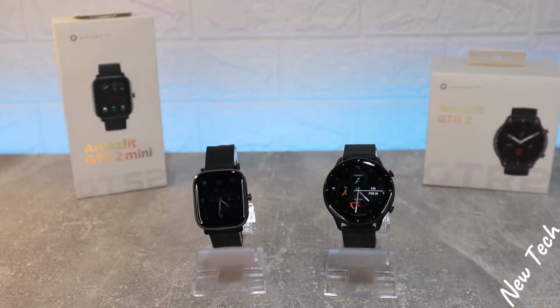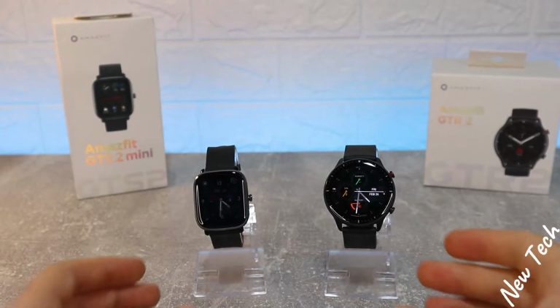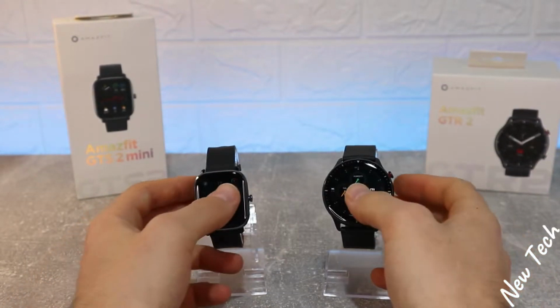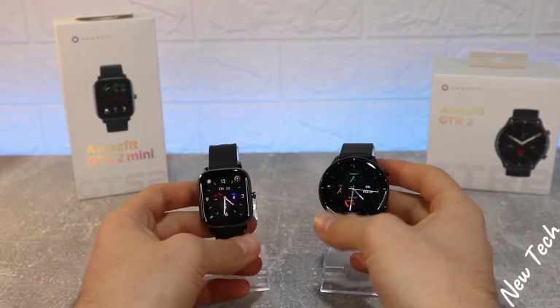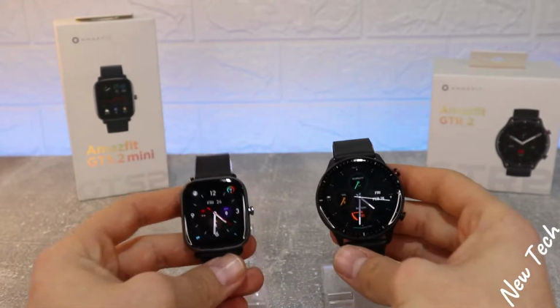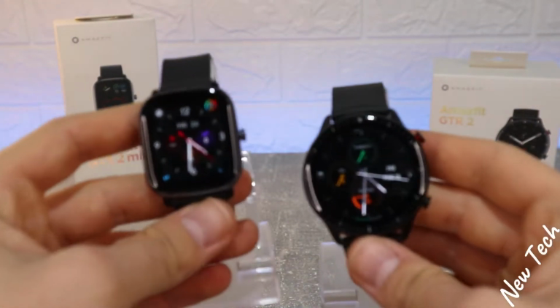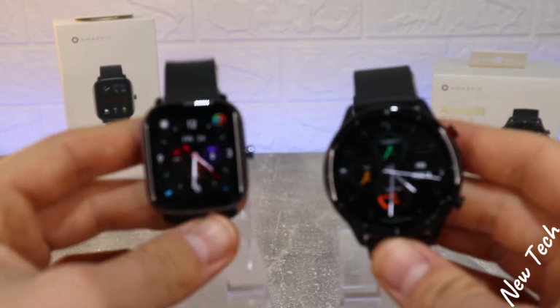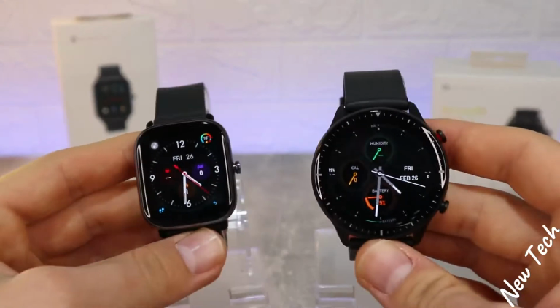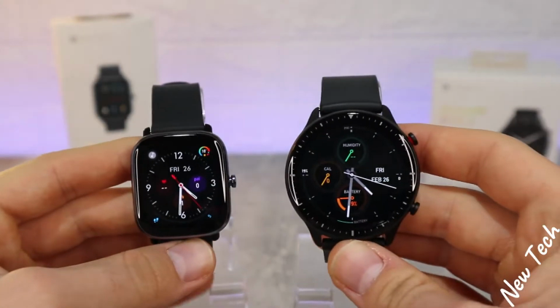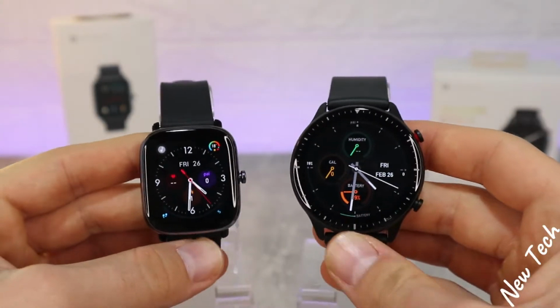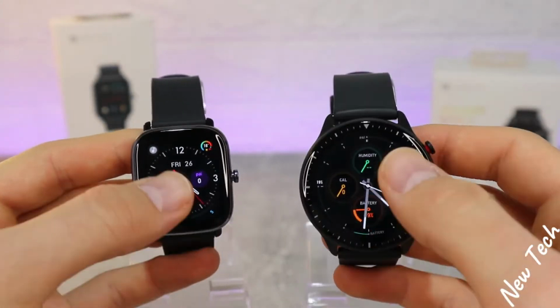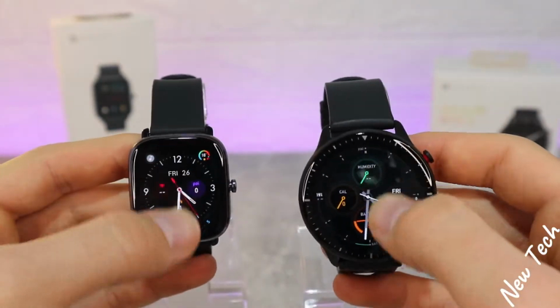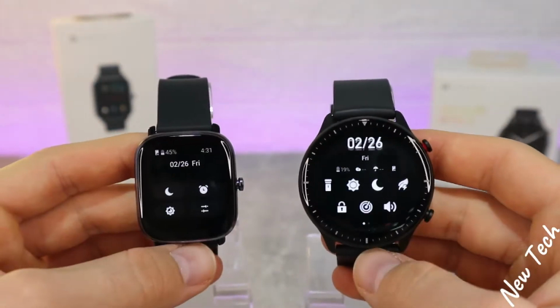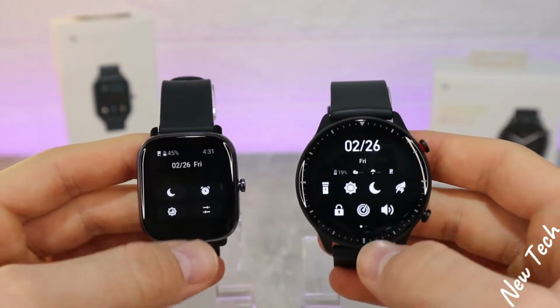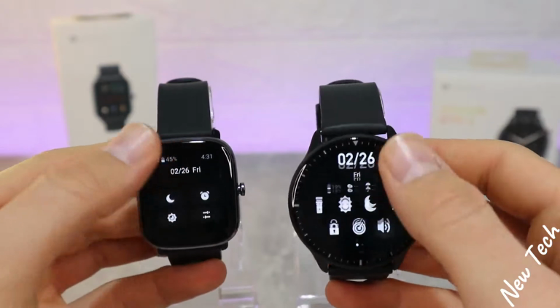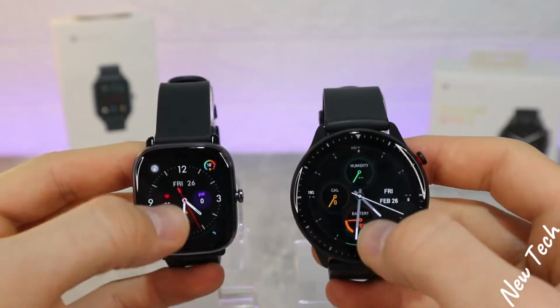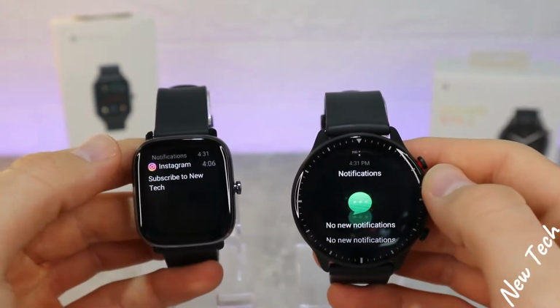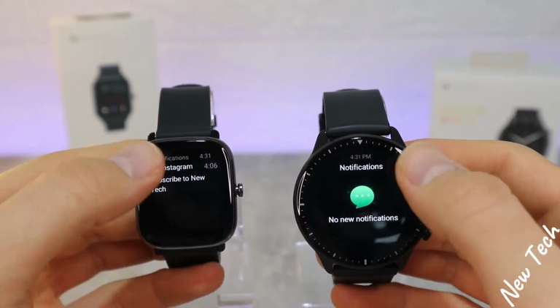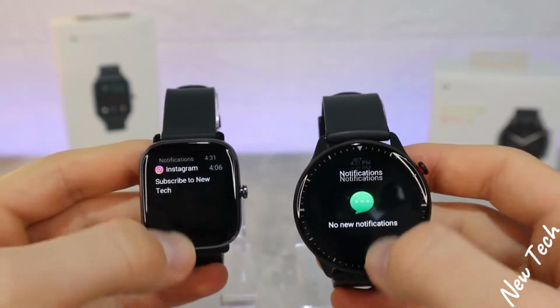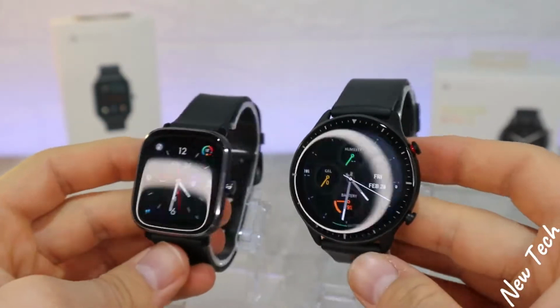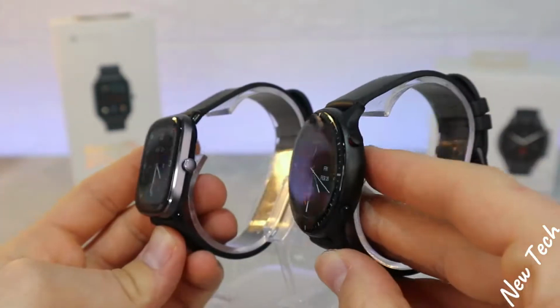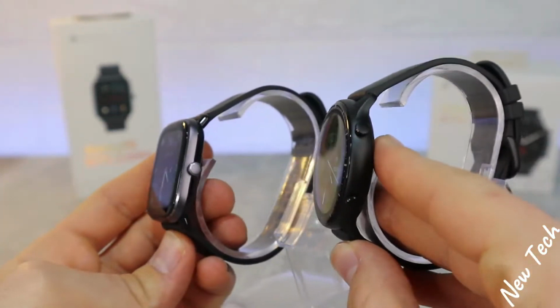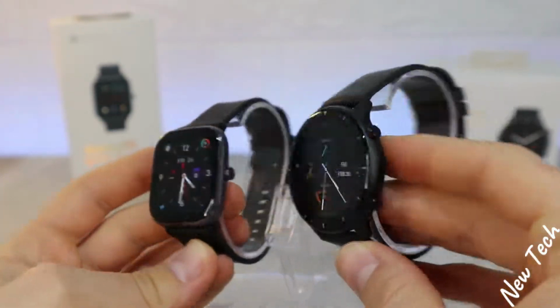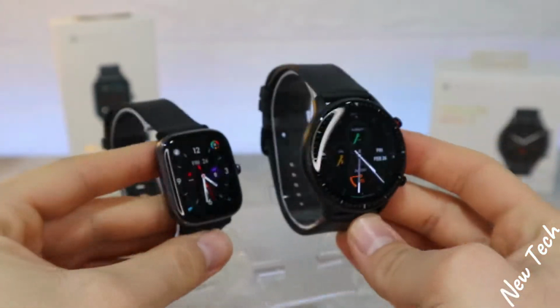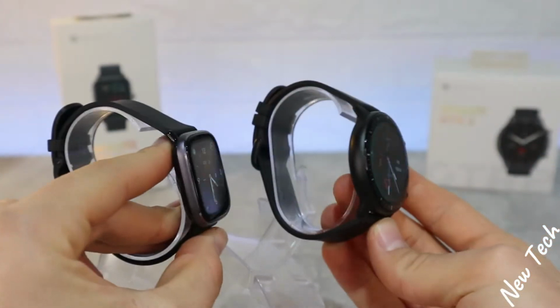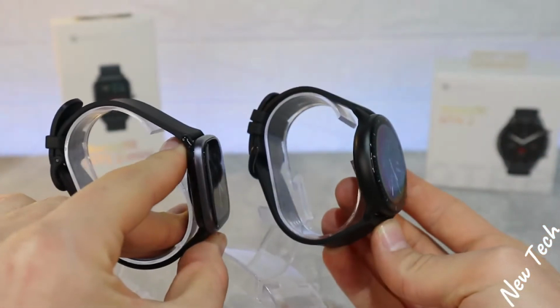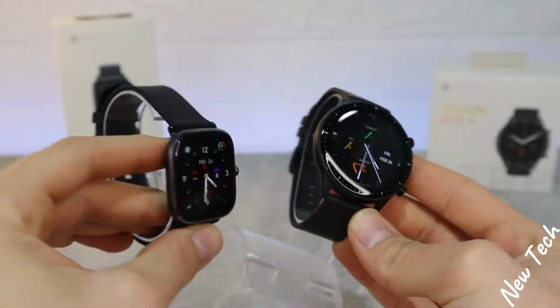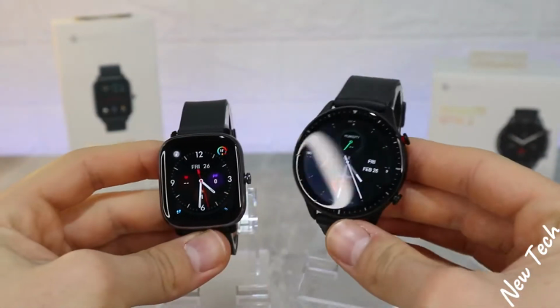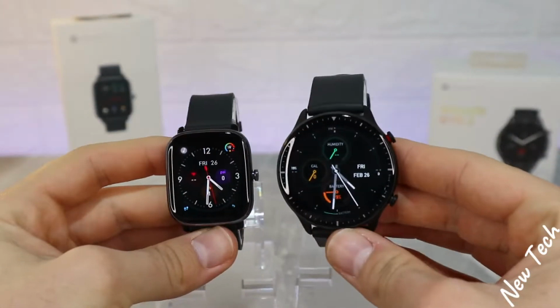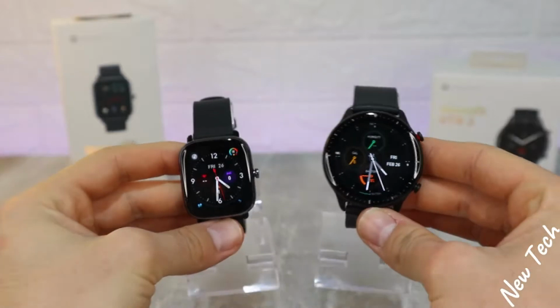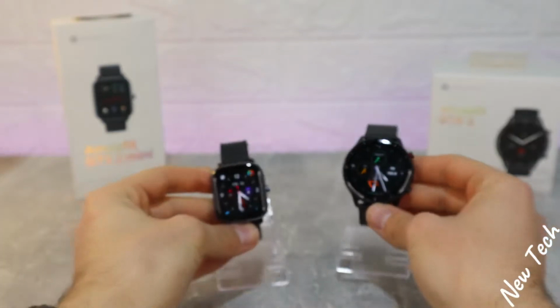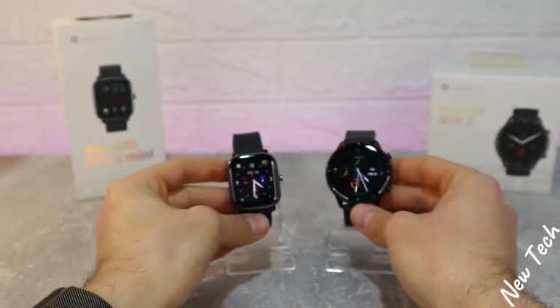Hello everyone and welcome back to New Tech. Today we're going to compare the new Amazfit GTS2 versus the Amazfit GTR2. We will see what differences these watches have, so let's go ahead and see what we've got.